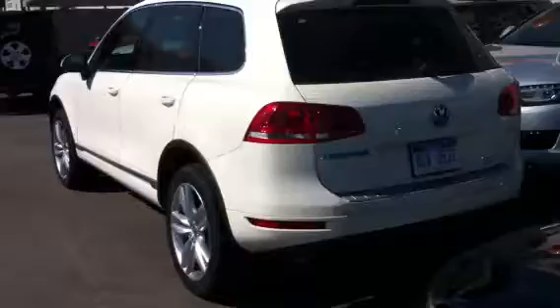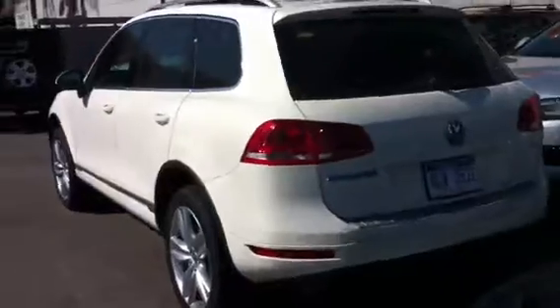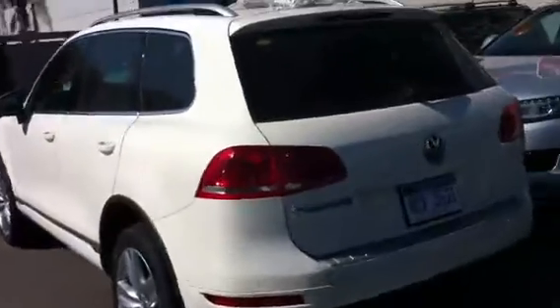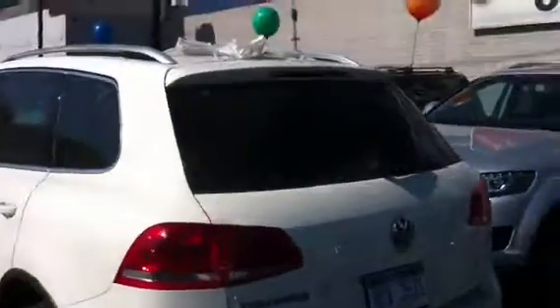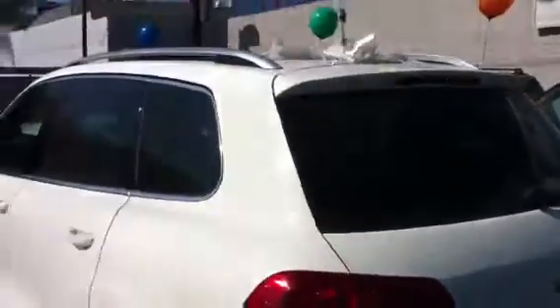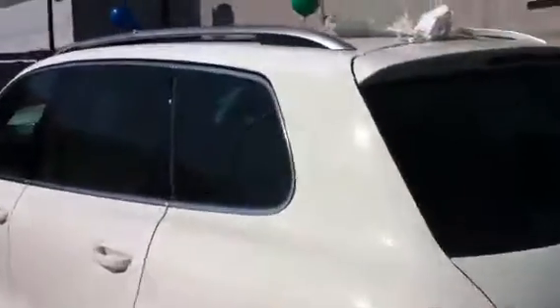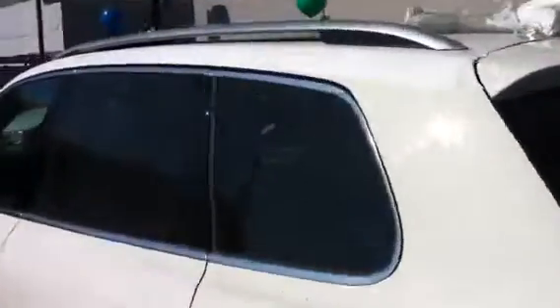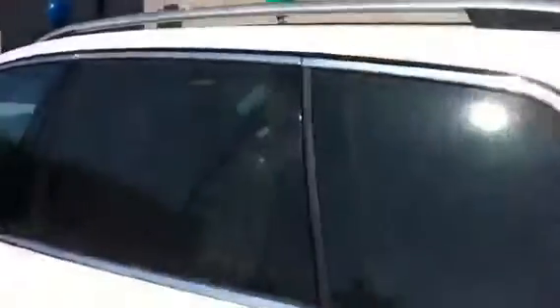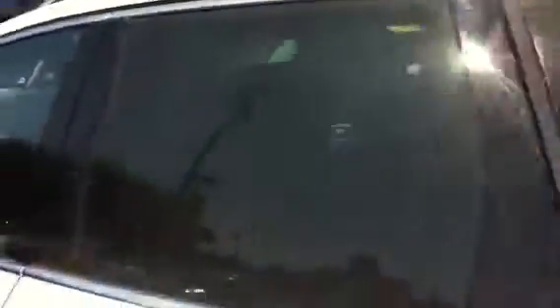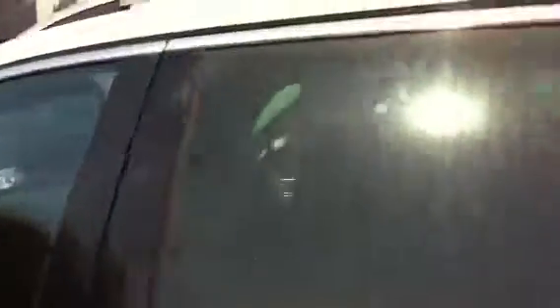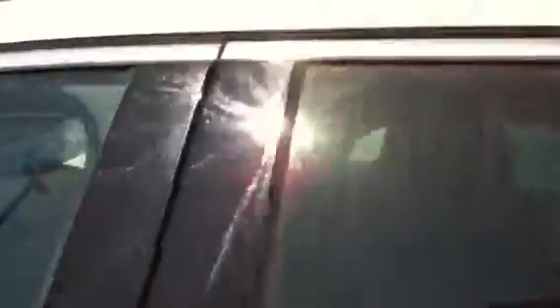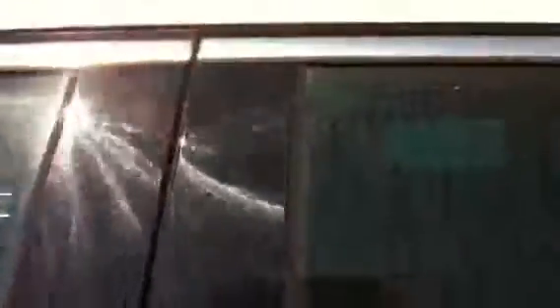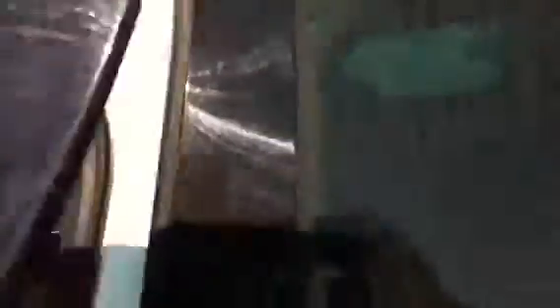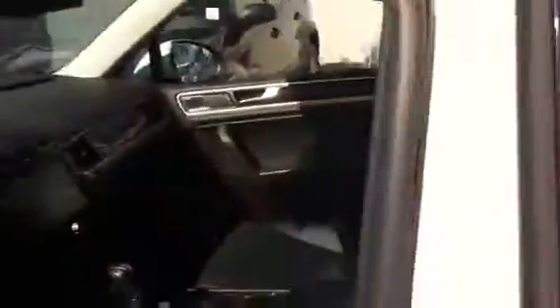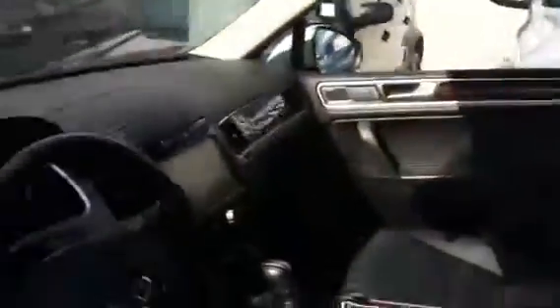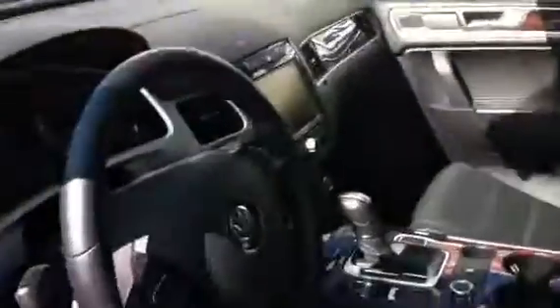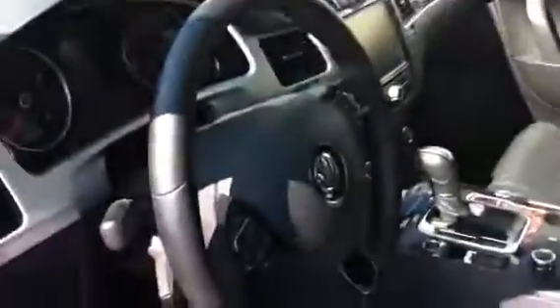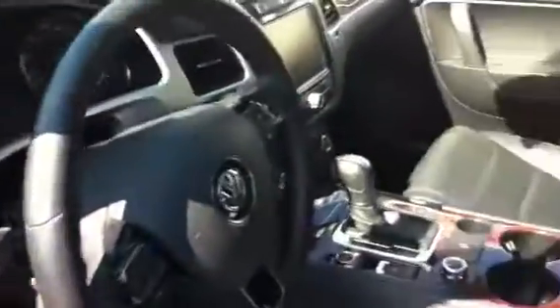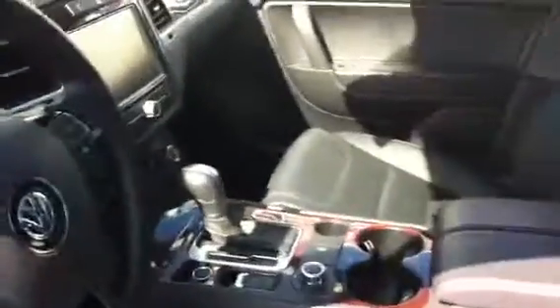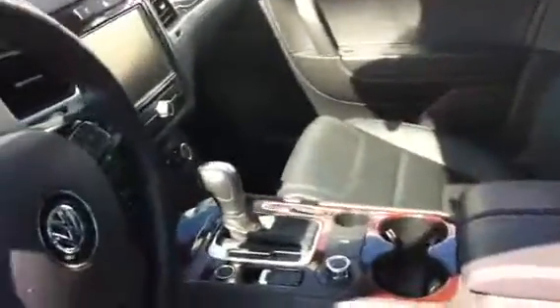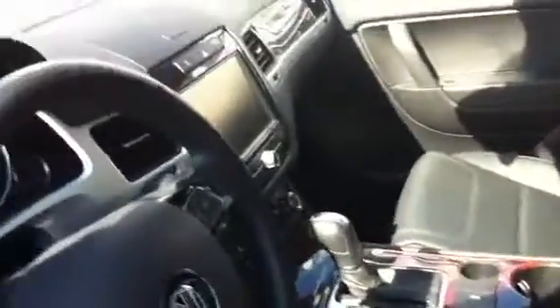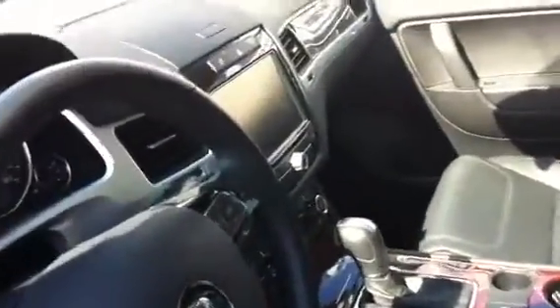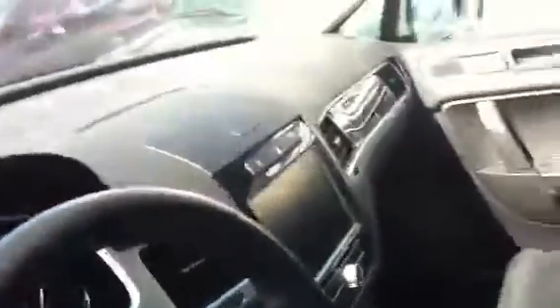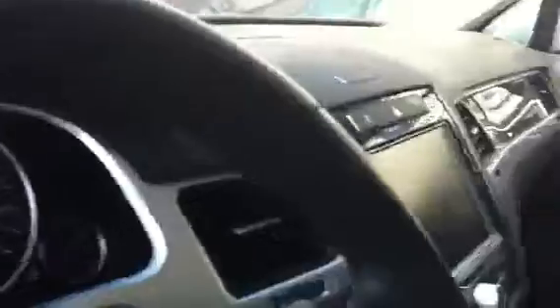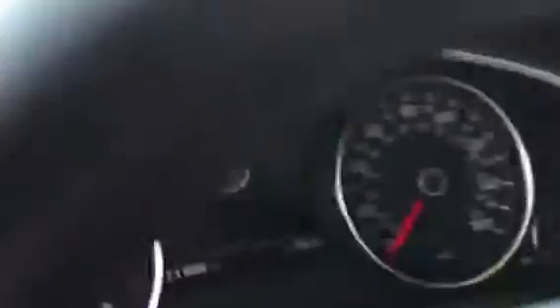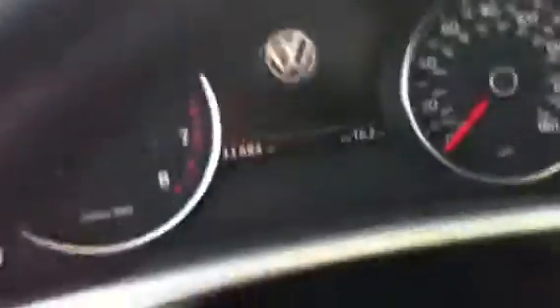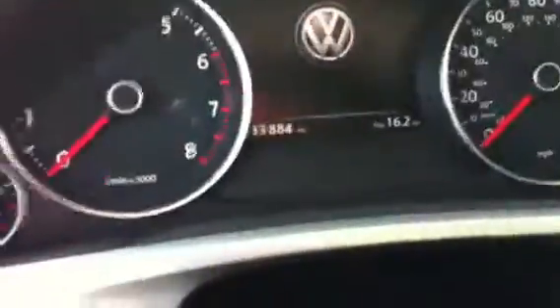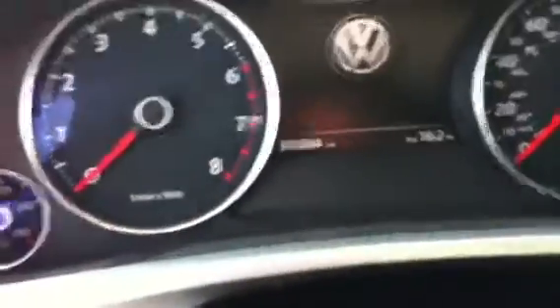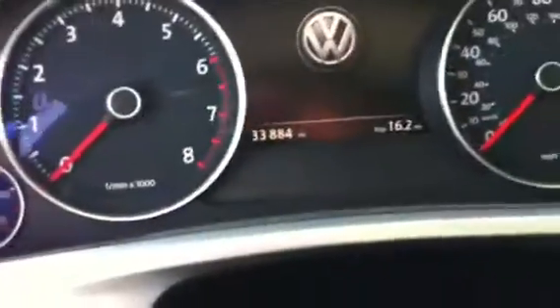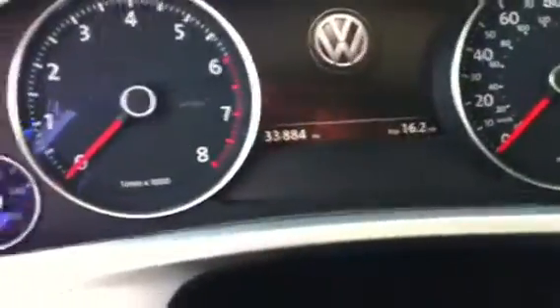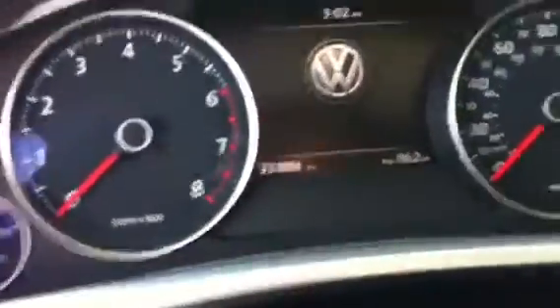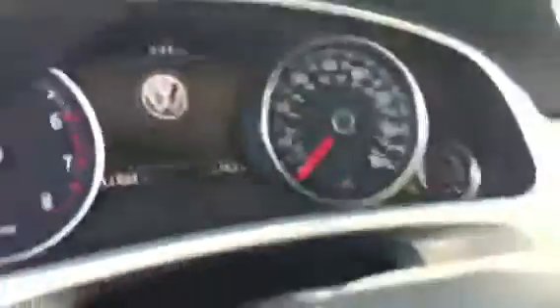Obviously it has parking sensors, navigation. It's very dirty right now, but we will definitely get this guy cleaned up for you. It's got Bluetooth navigation, and it has 33,884 miles.